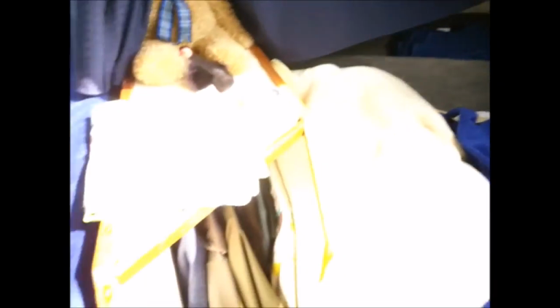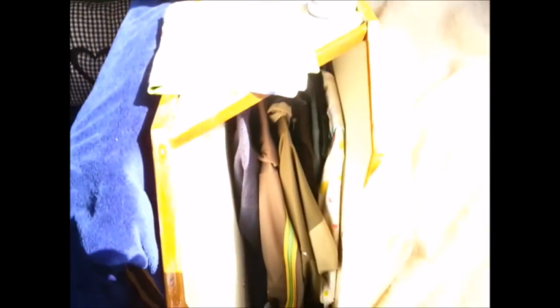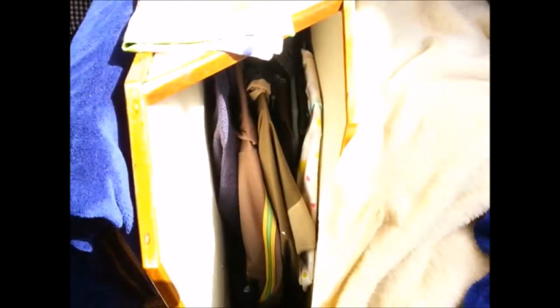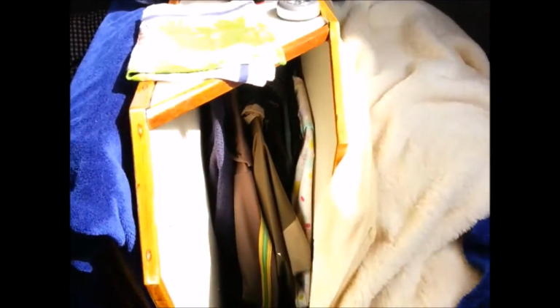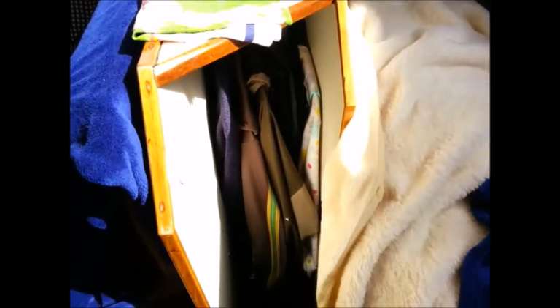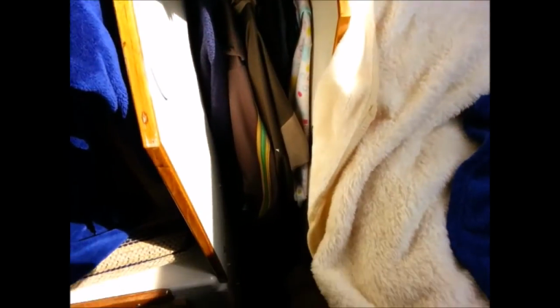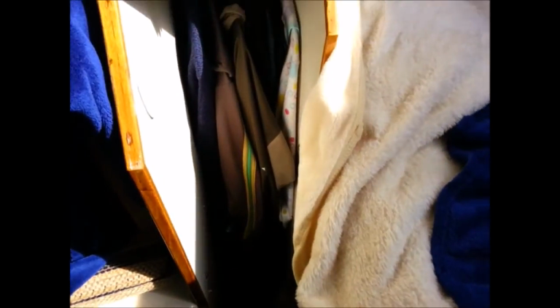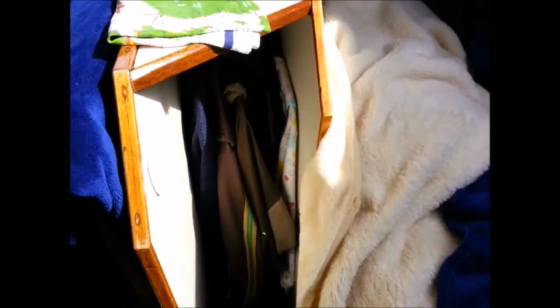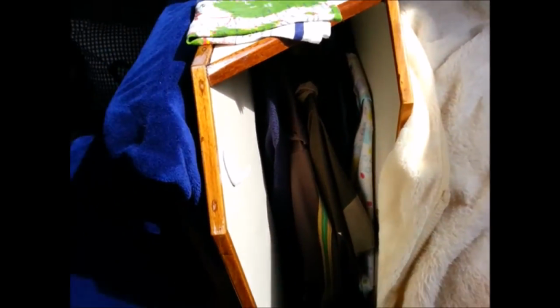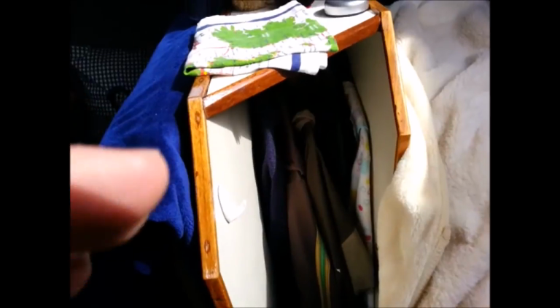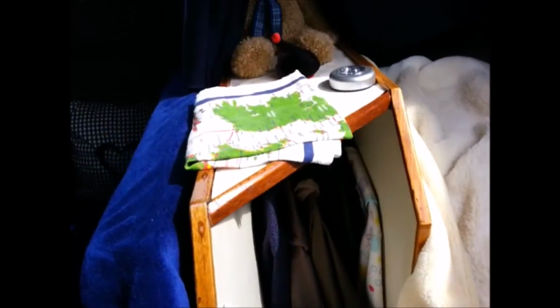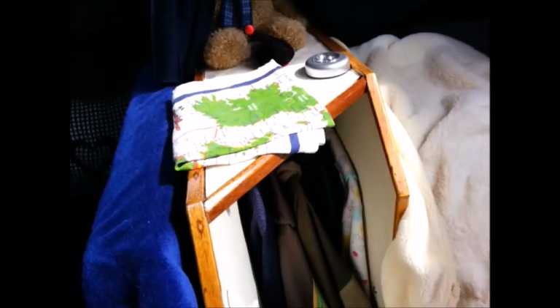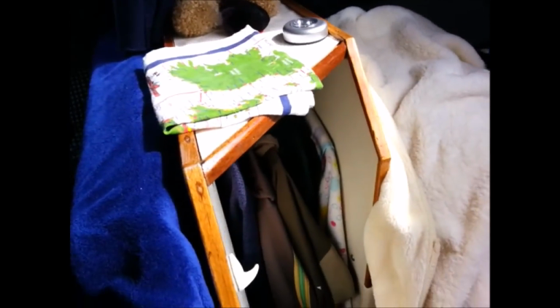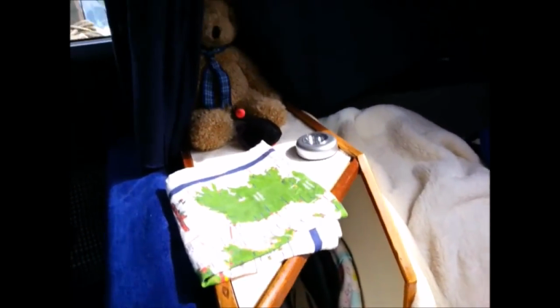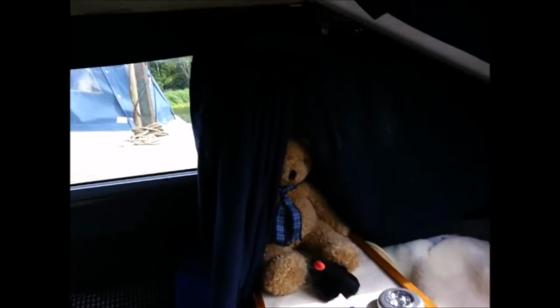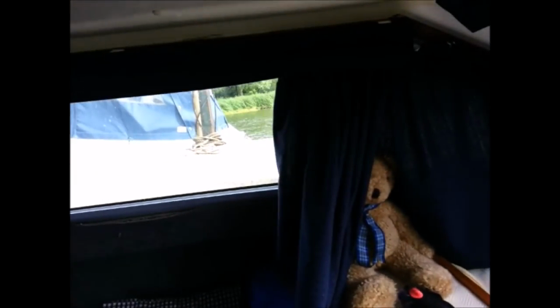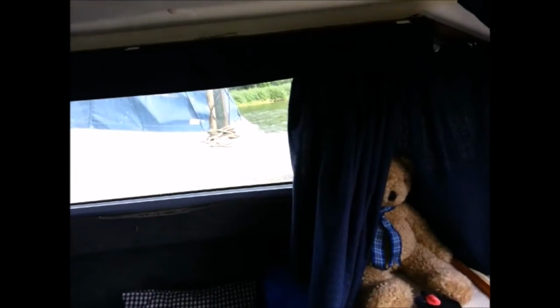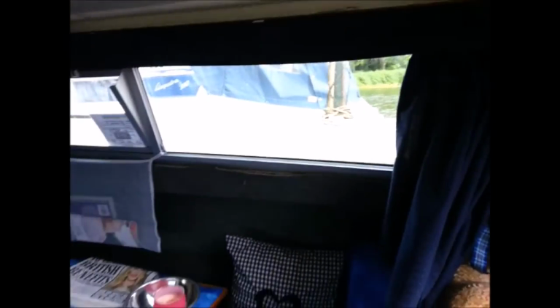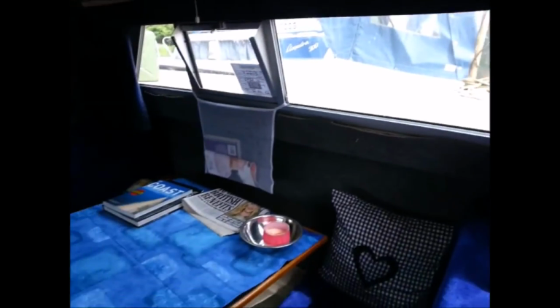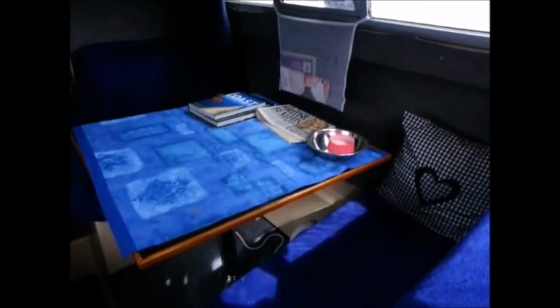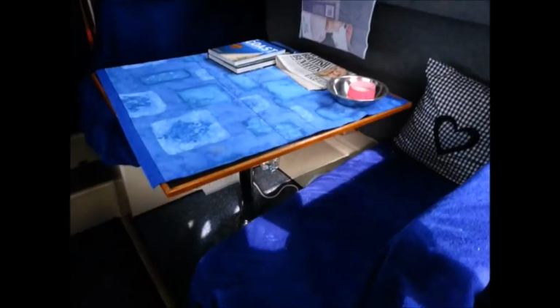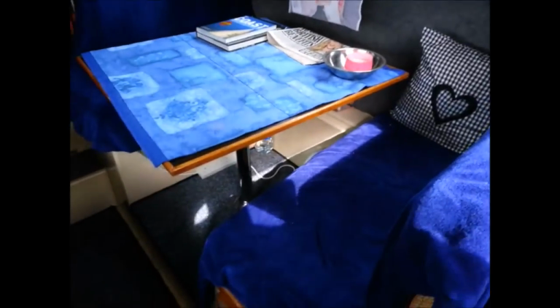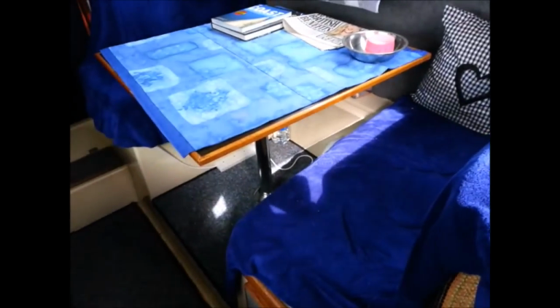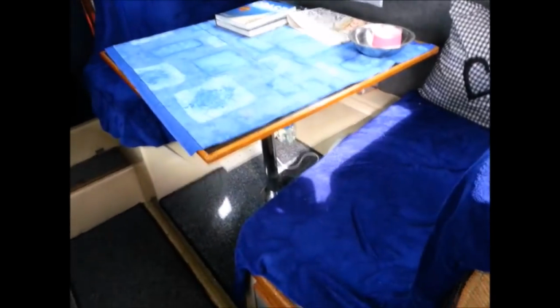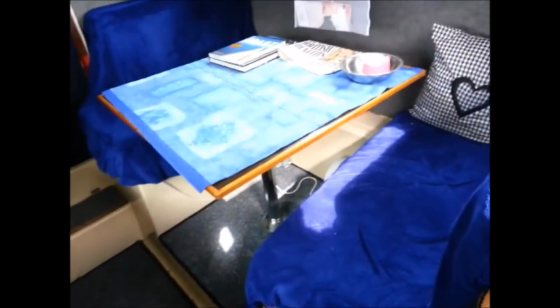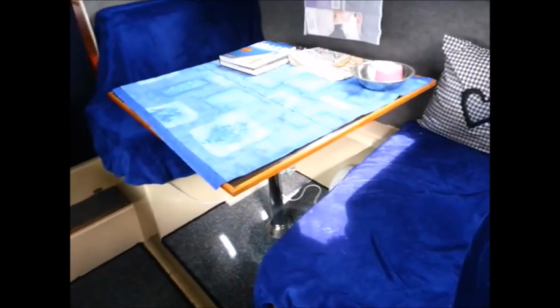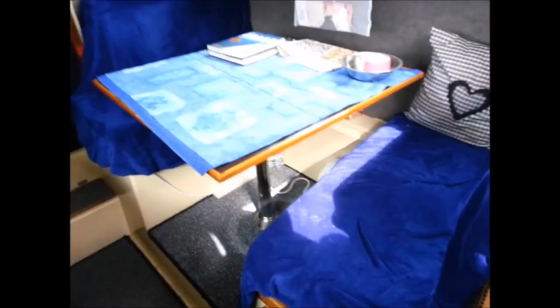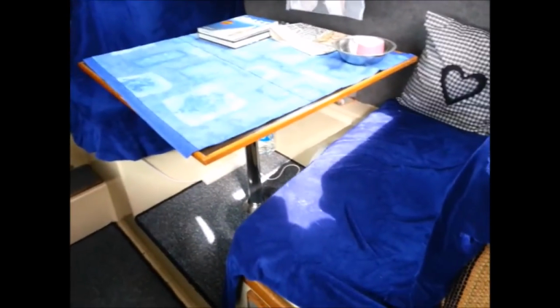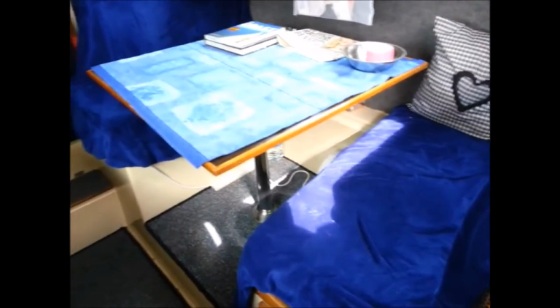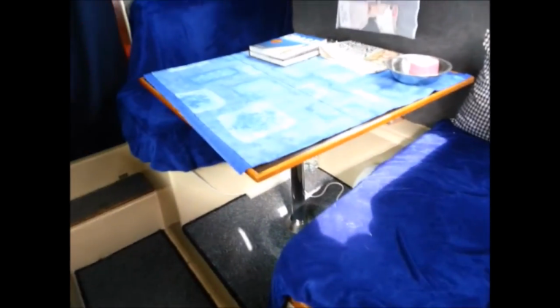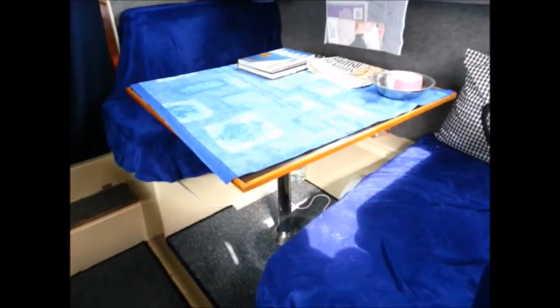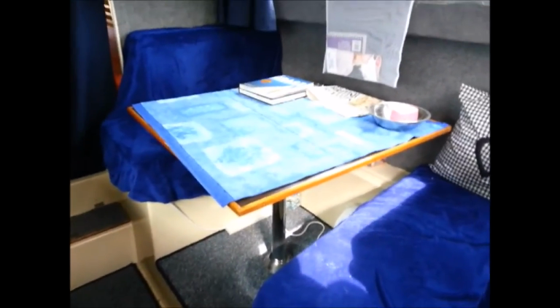In here we've got a hanging locker — we've got some clothes in there at the moment. Then we come to the dinette, which also can be turned into a double by putting the table down.